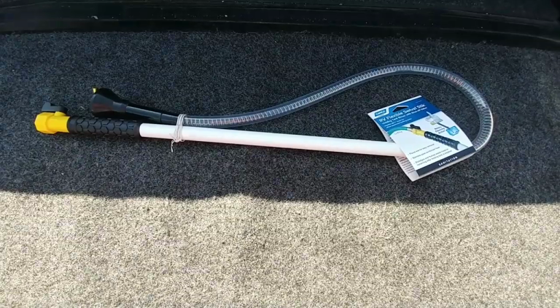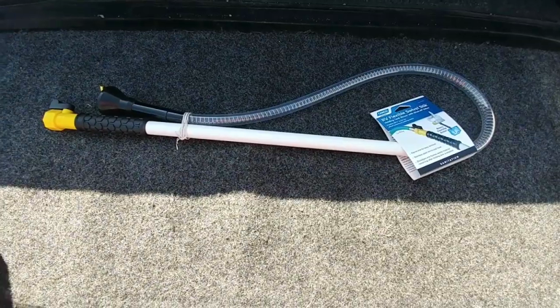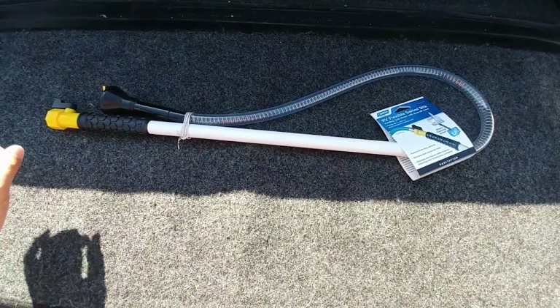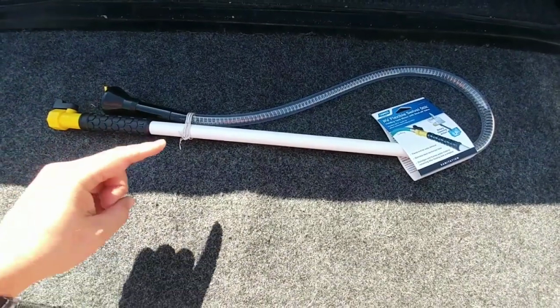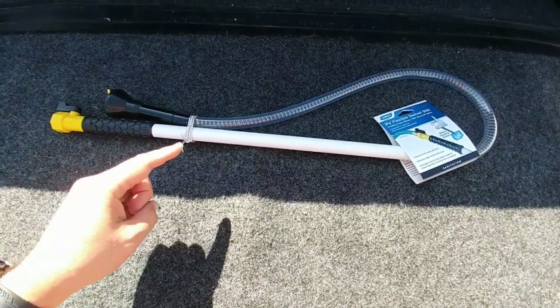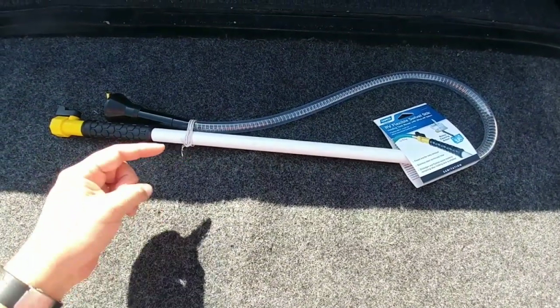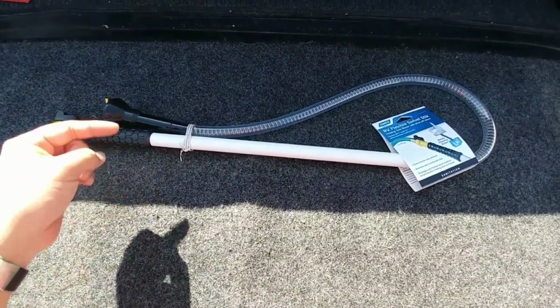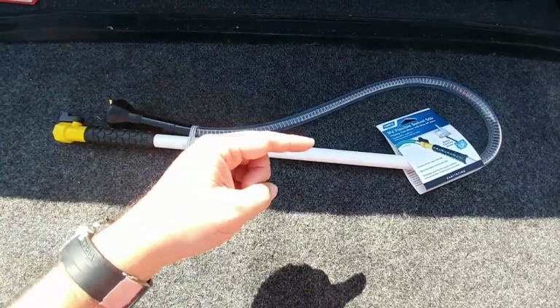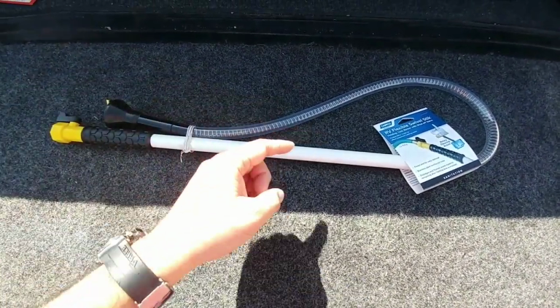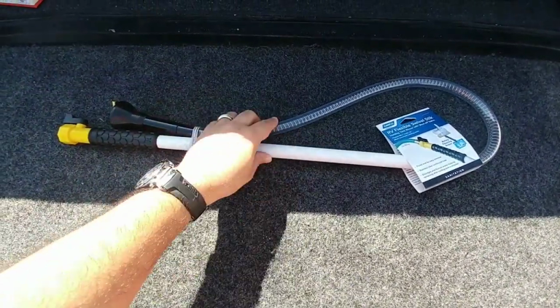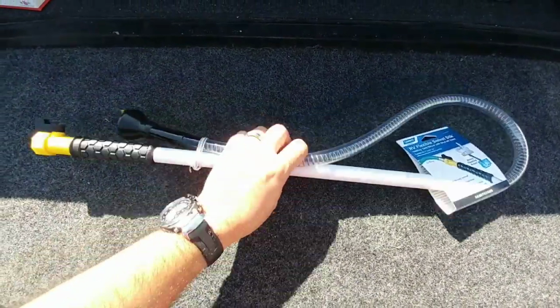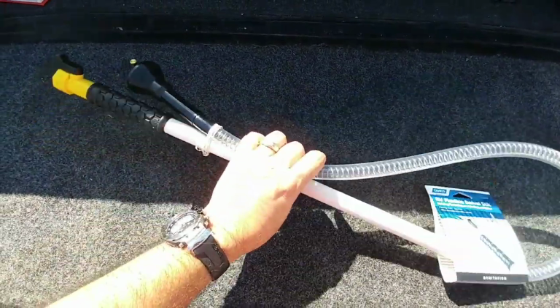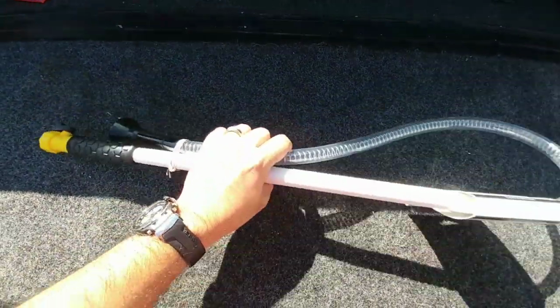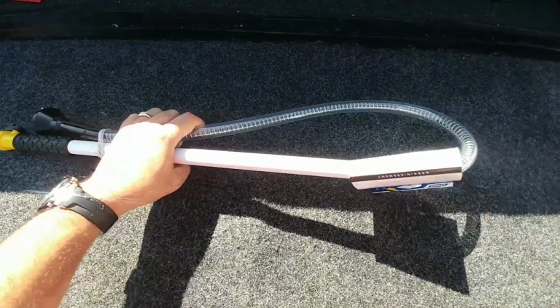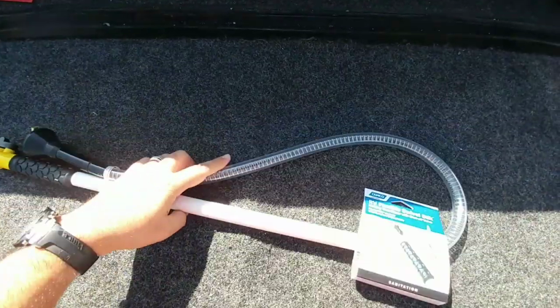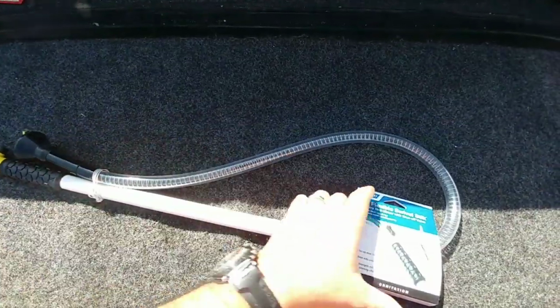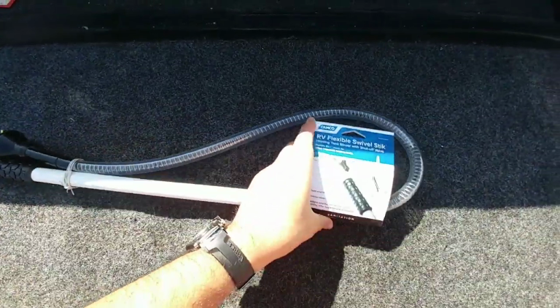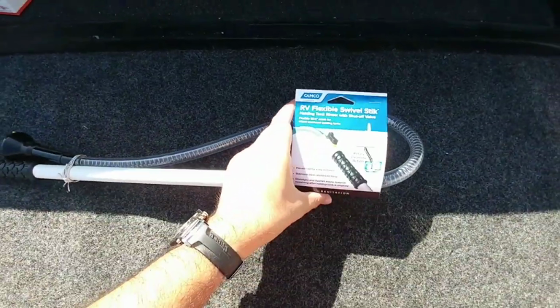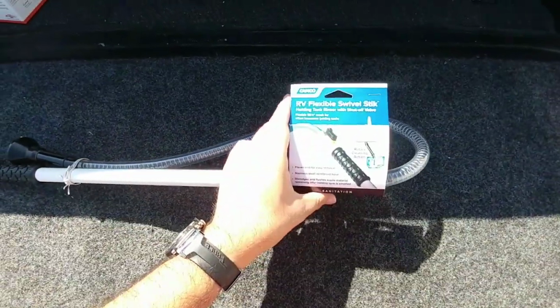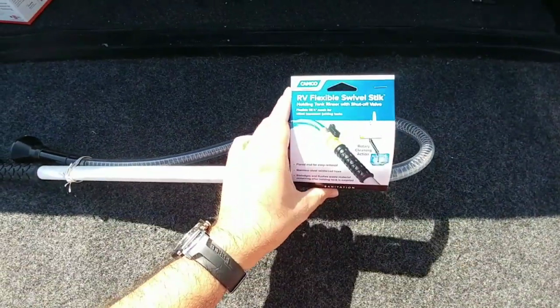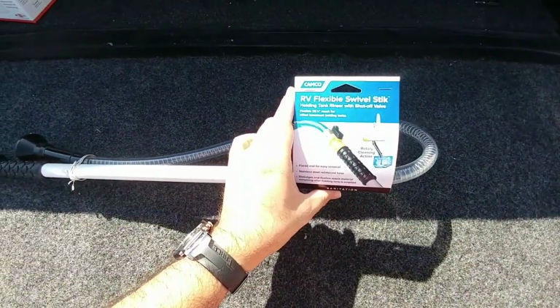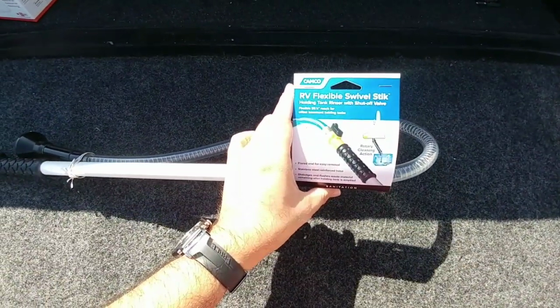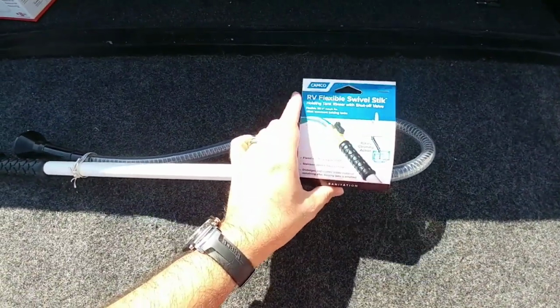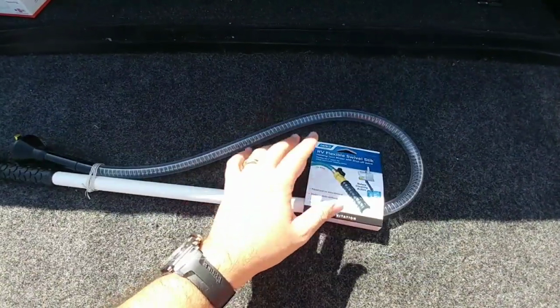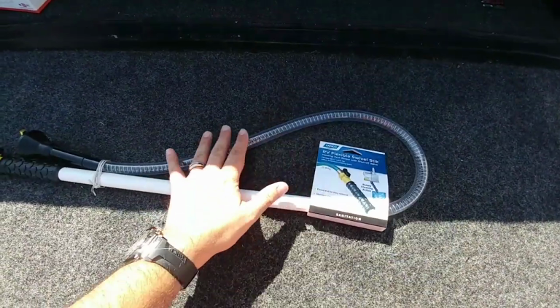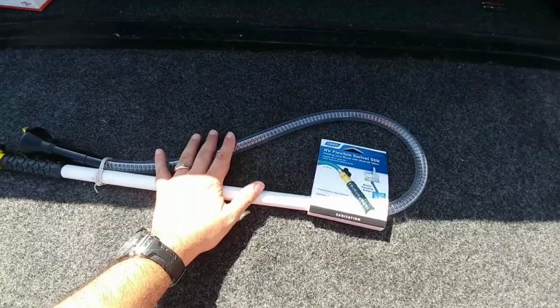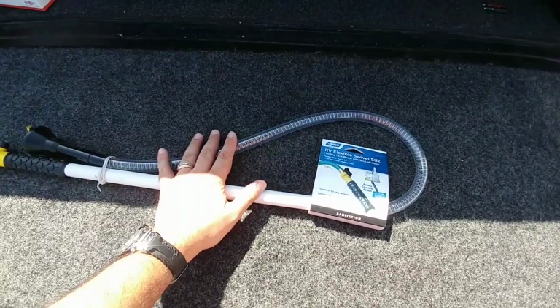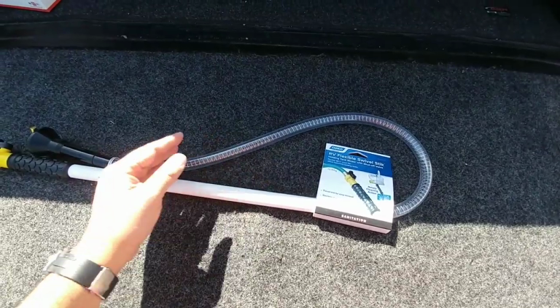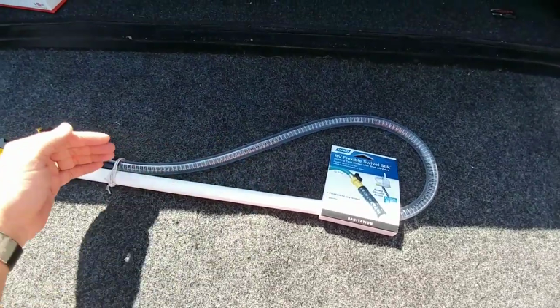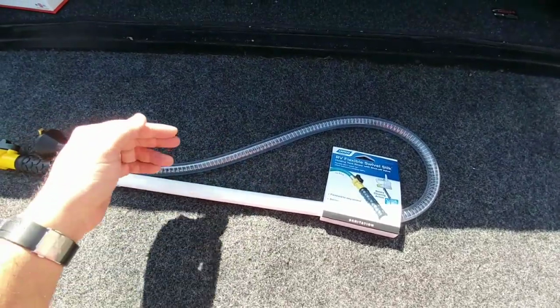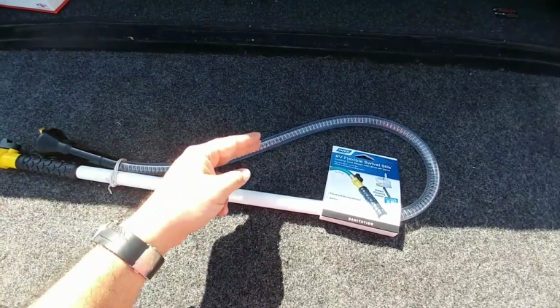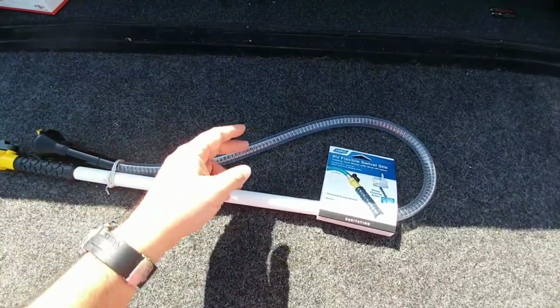What's going on guys? I quickly wanted to talk about a couple products before we kick off the main part of the video. I got this product off of eTrailer. This is actually pretty cool — it's called the RV Flexible Swivel Stick. This is actually designed to clean the inside of your black tank.